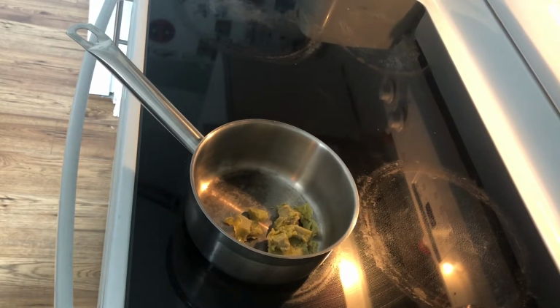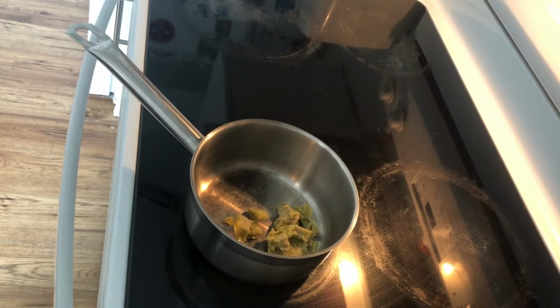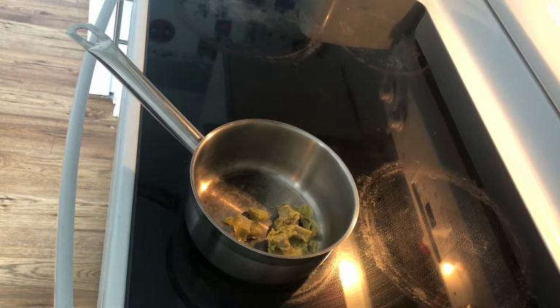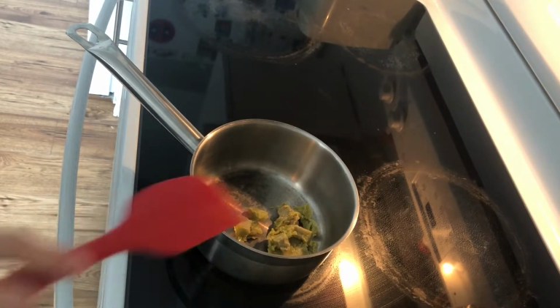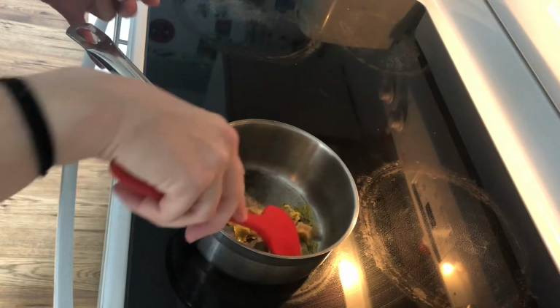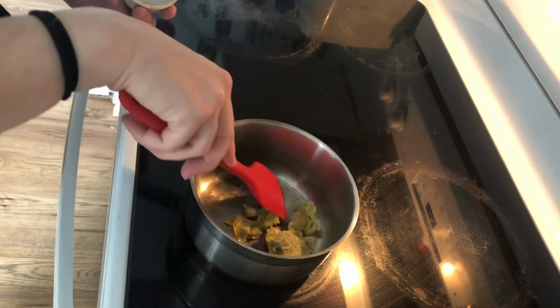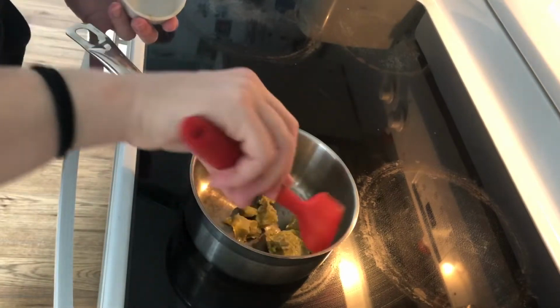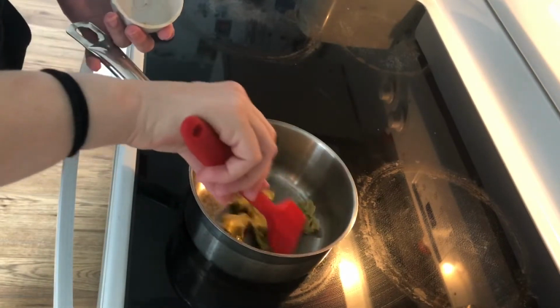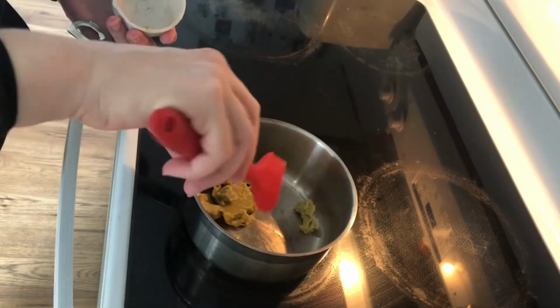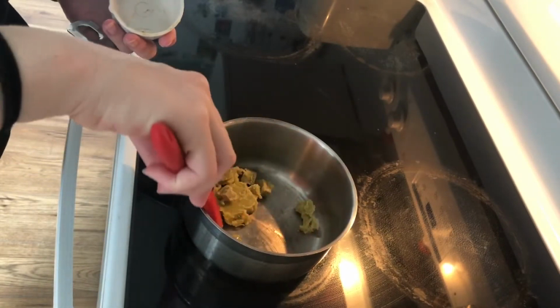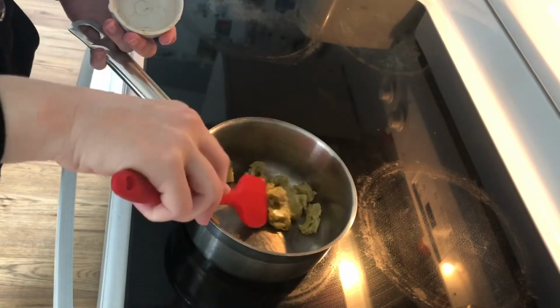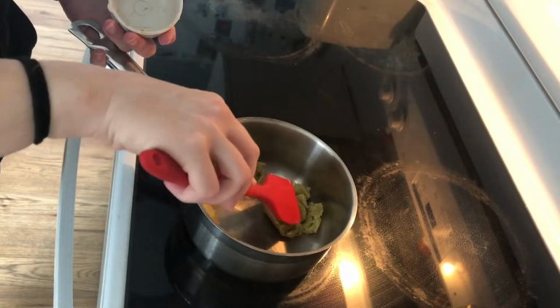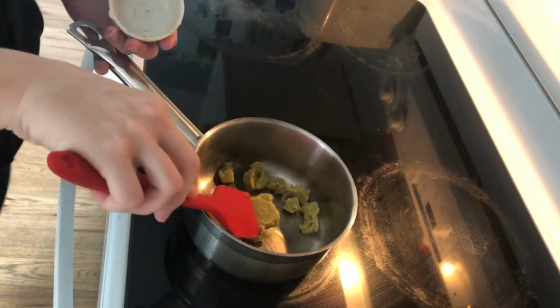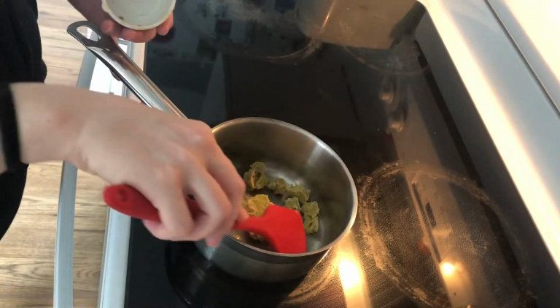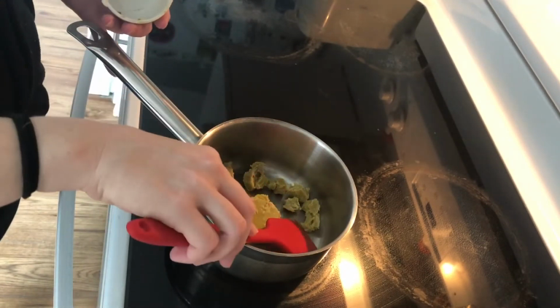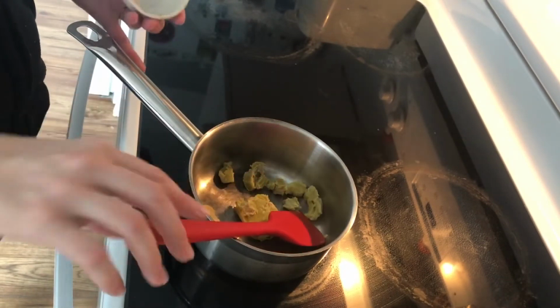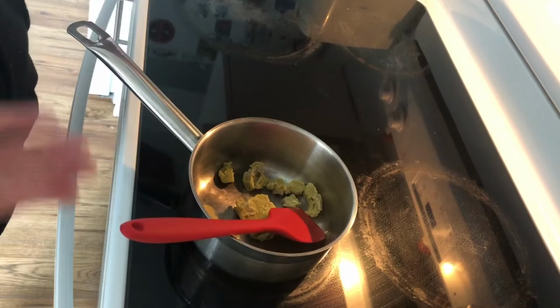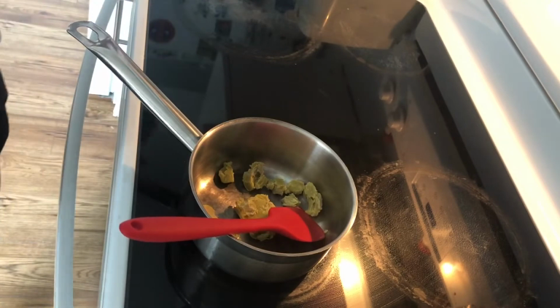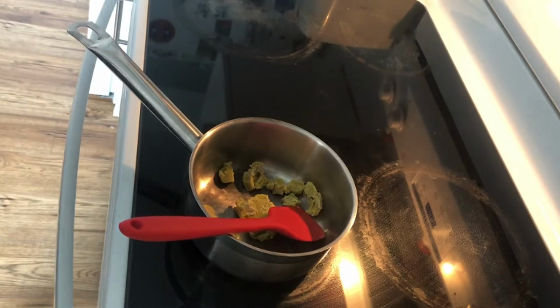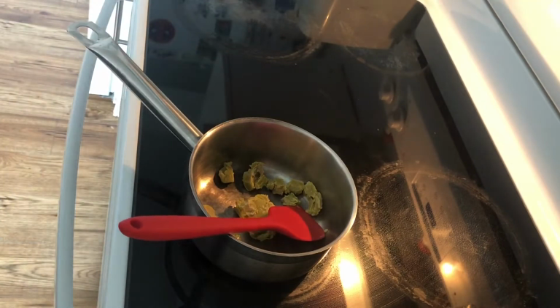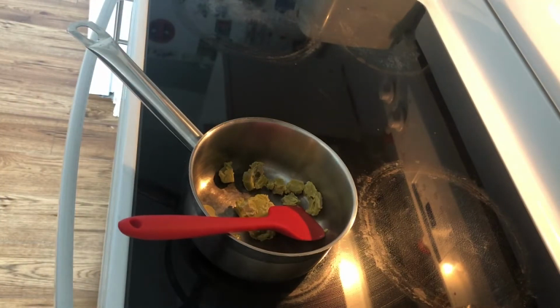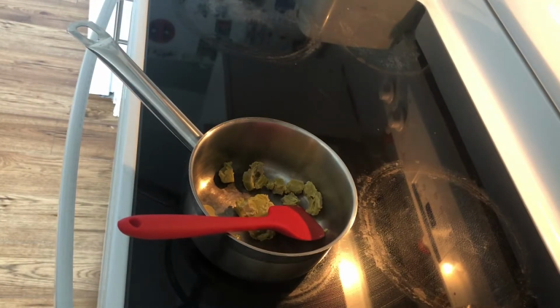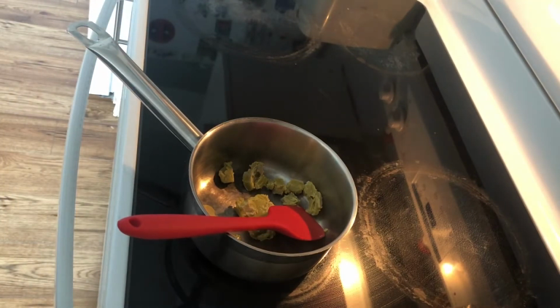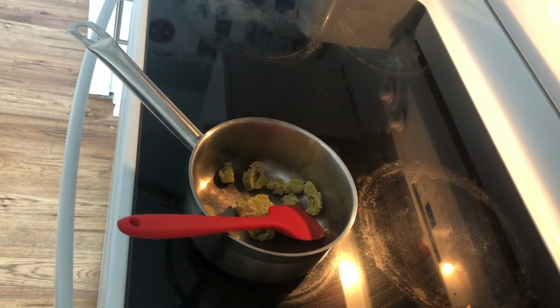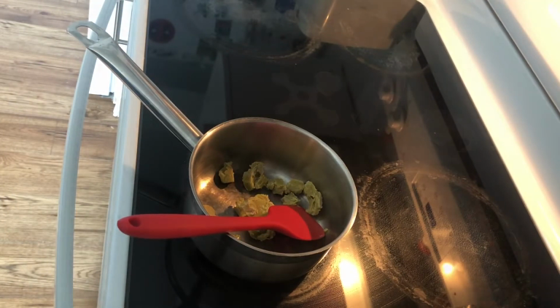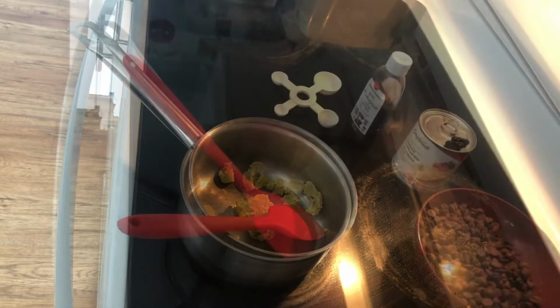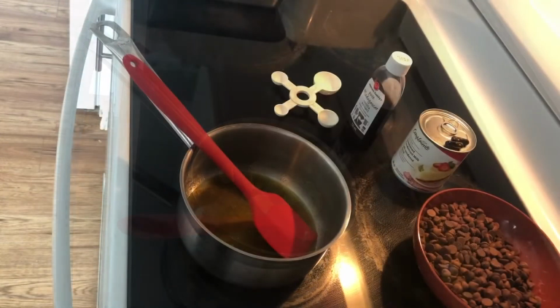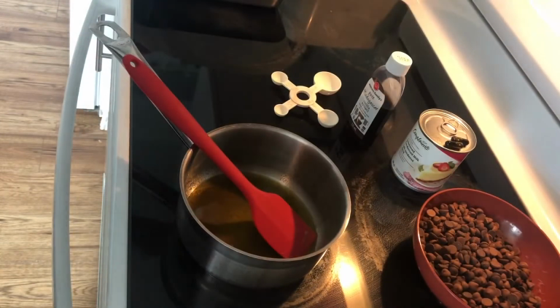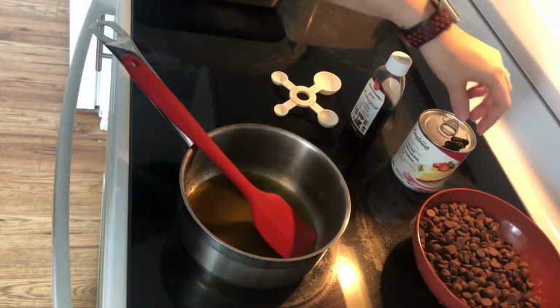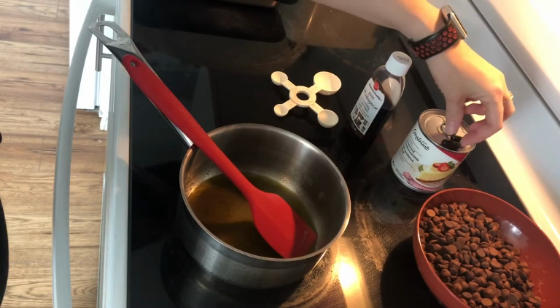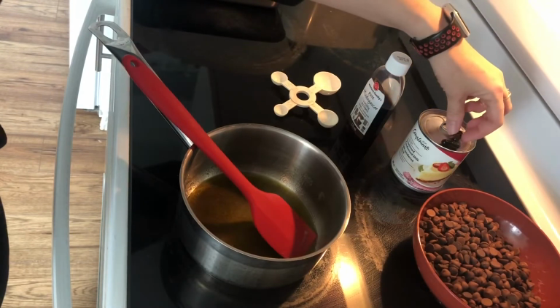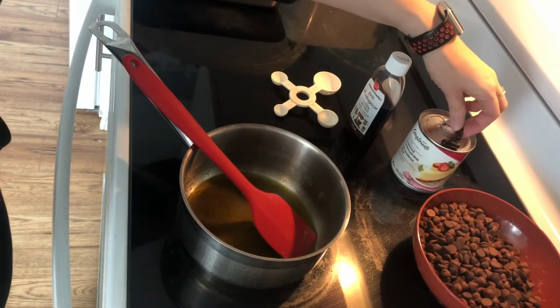Right now I've got it on low and I'm just going to let it very, very slowly melt here and get up to a liquid temperature, and then we'll slowly raise it as we start adding in other ingredients. Alright, so our butter is nicely melted.